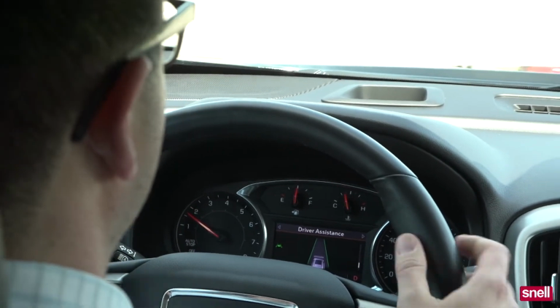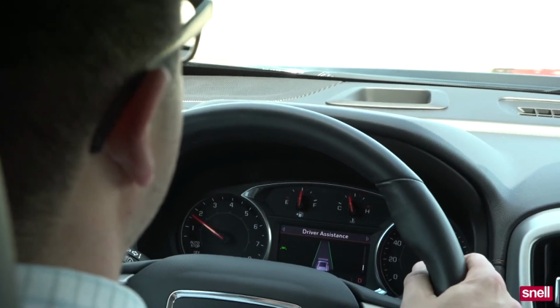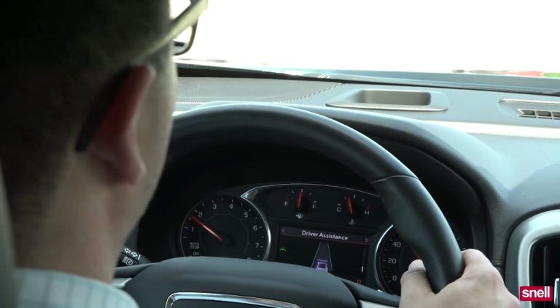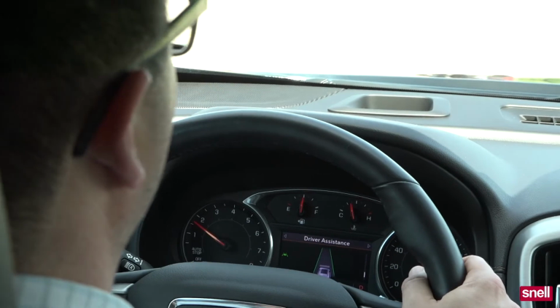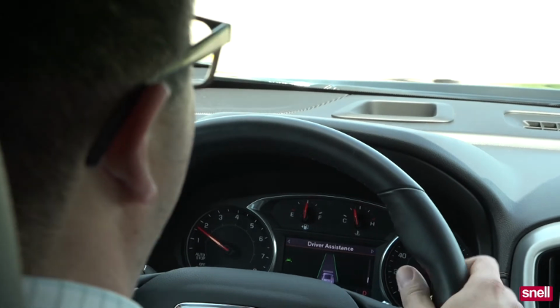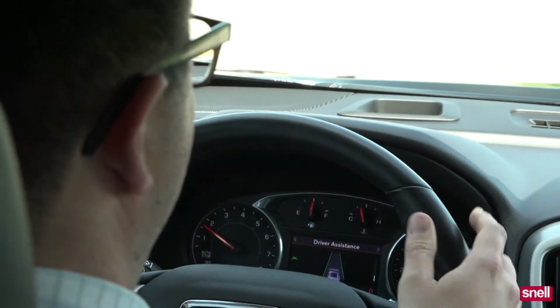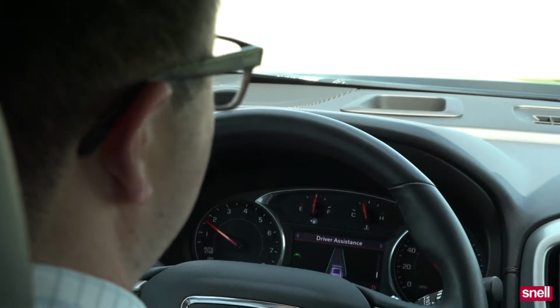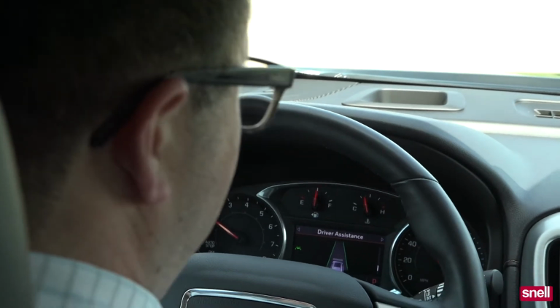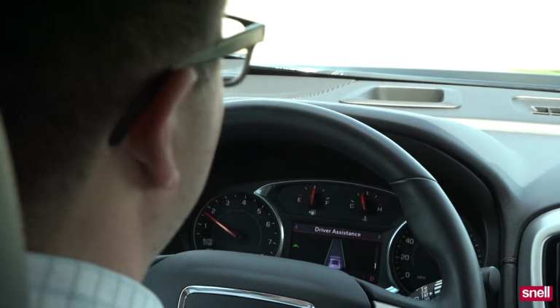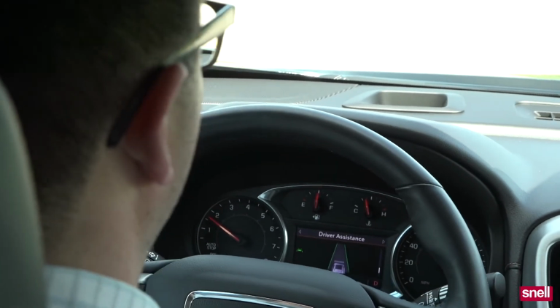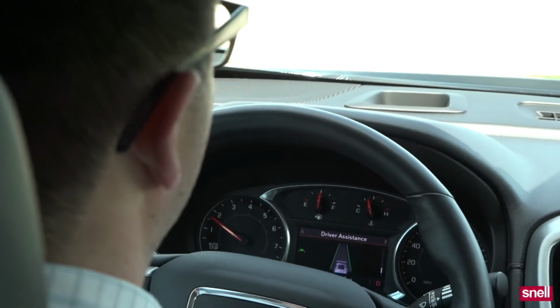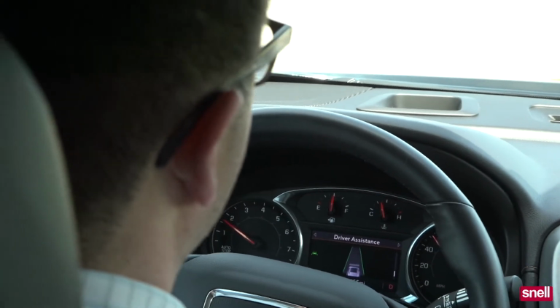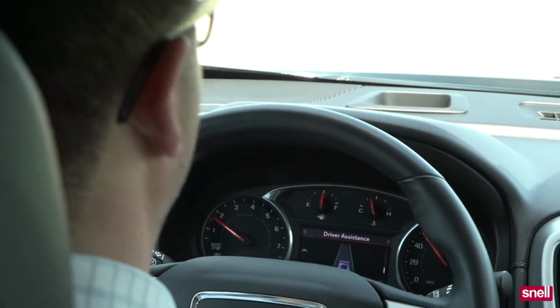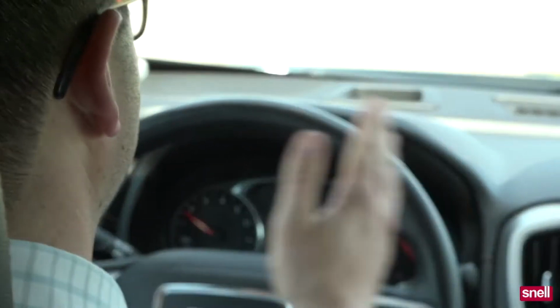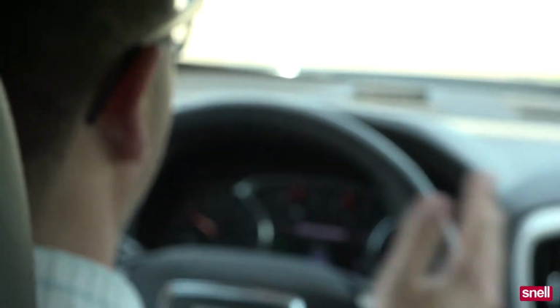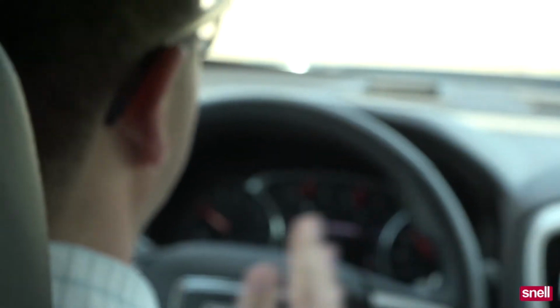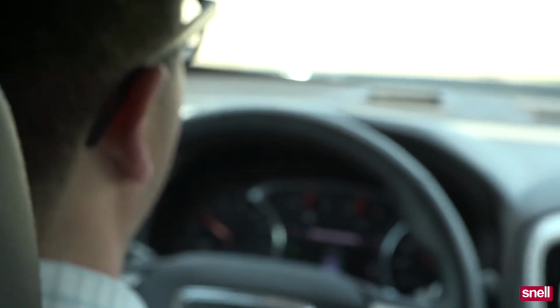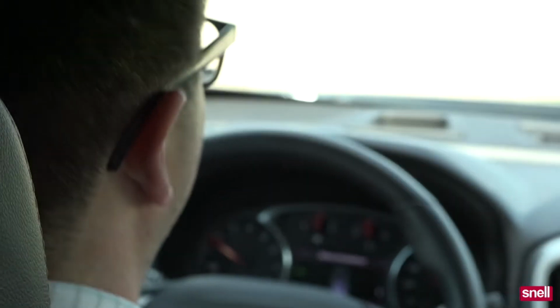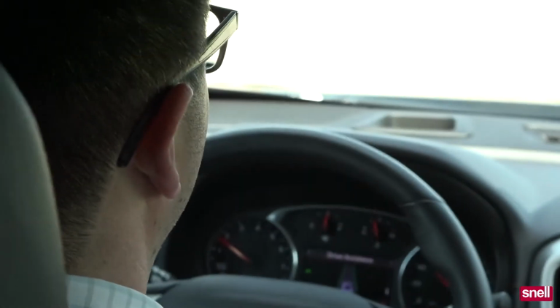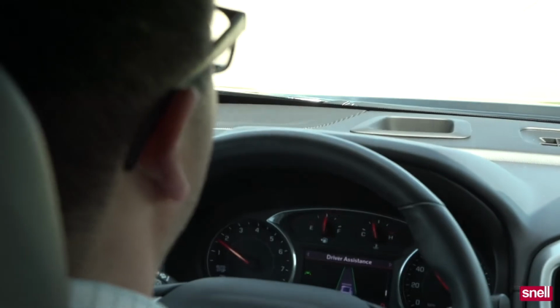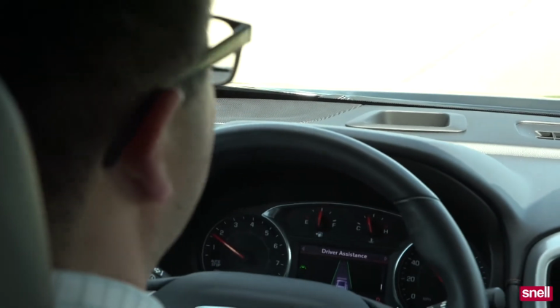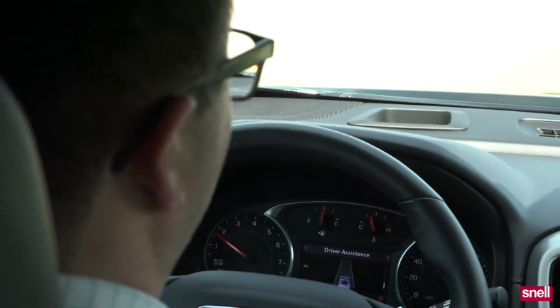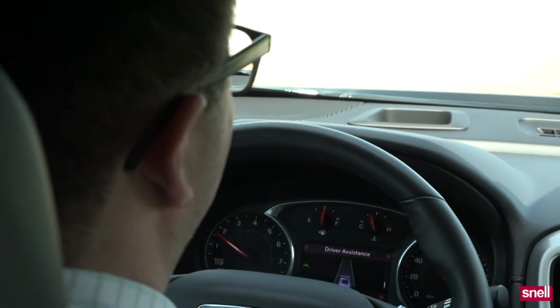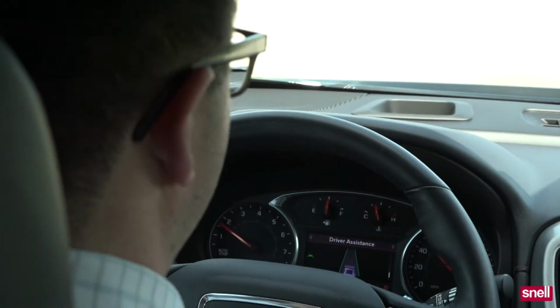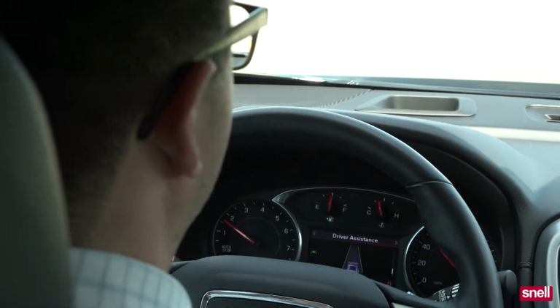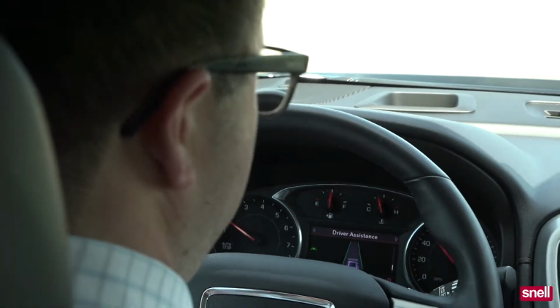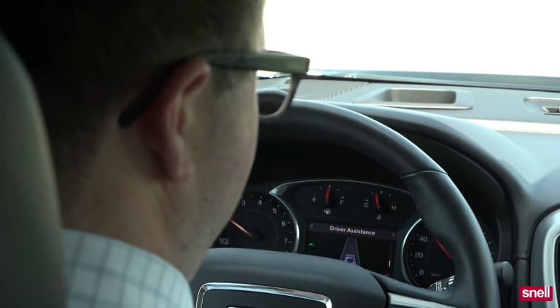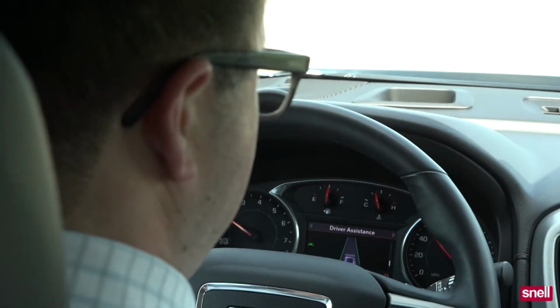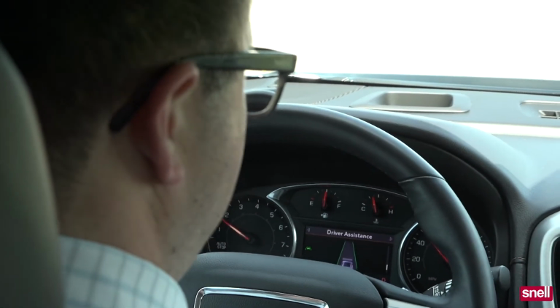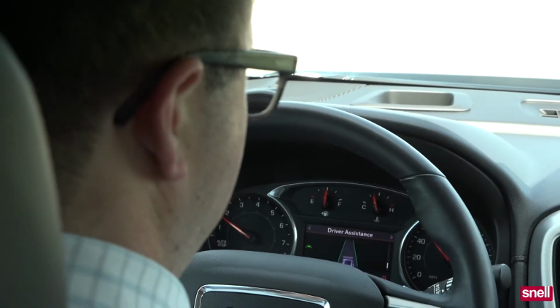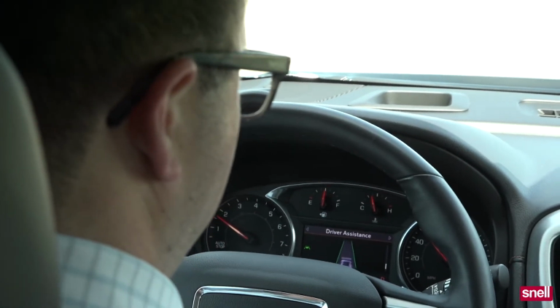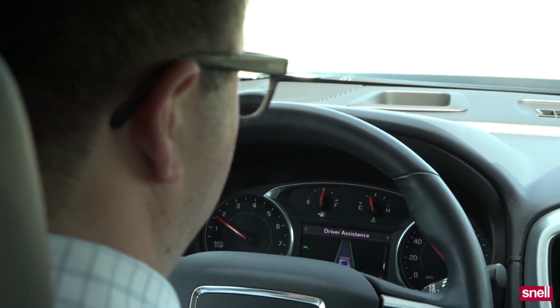Now, when I took the steering wheel over, it stopped controlling the vehicle. And if you start bouncing right to left, right to left in the lane, it will also alert you to make sure that you take control.